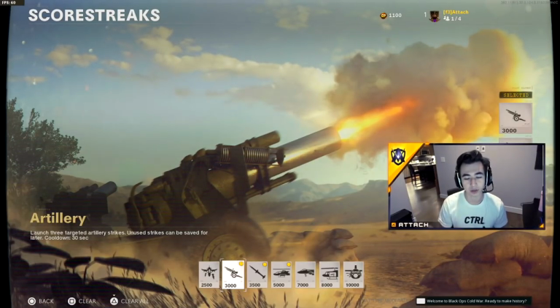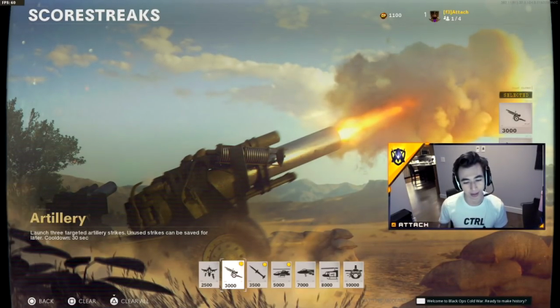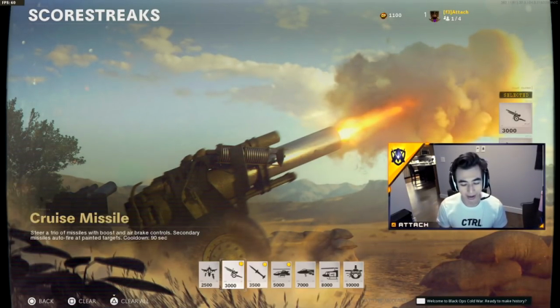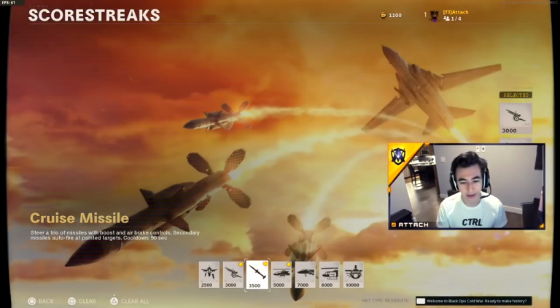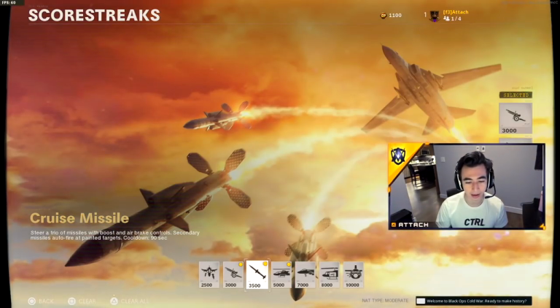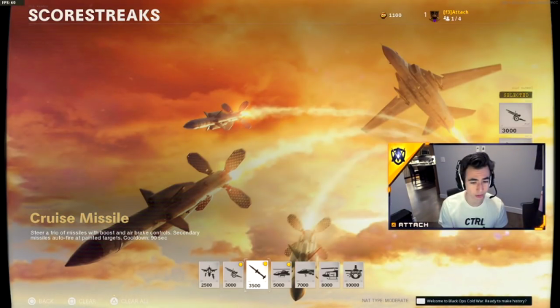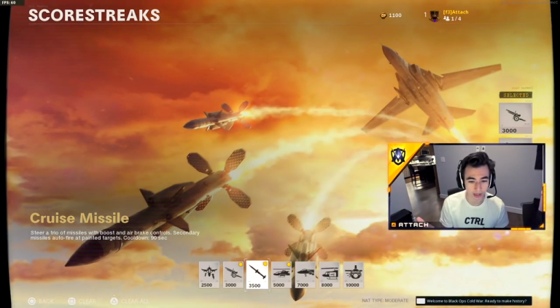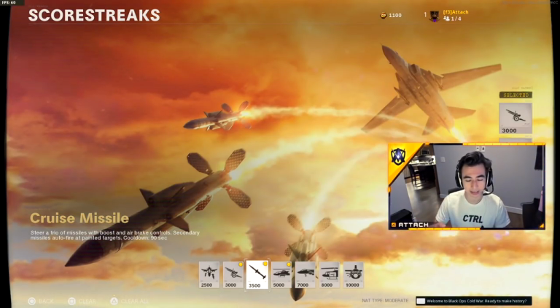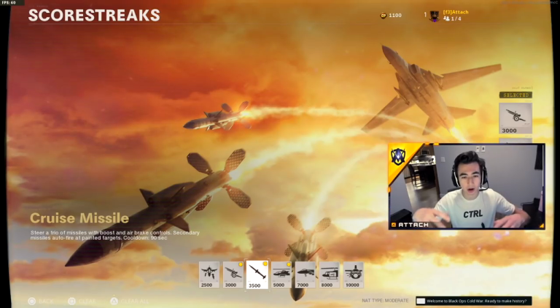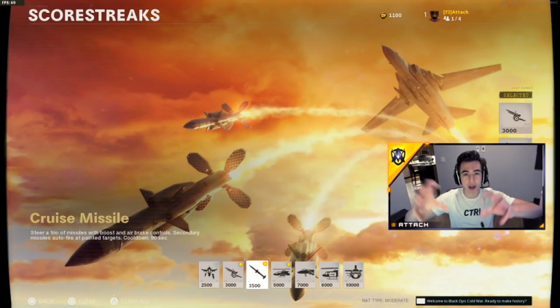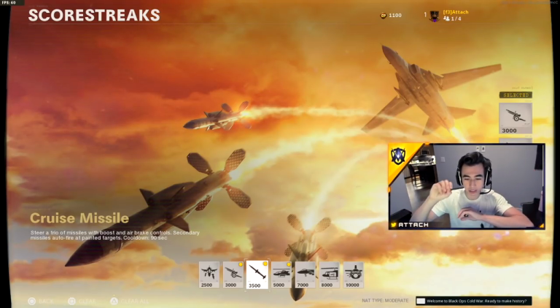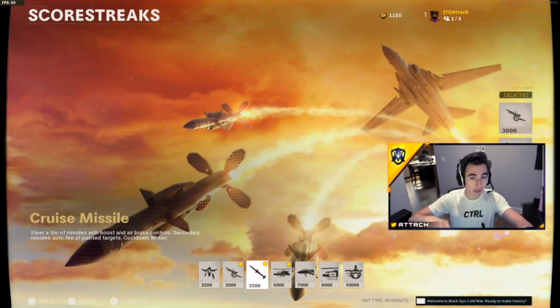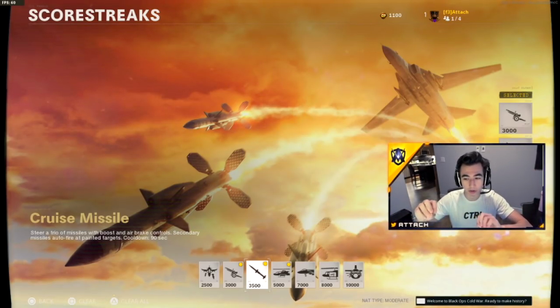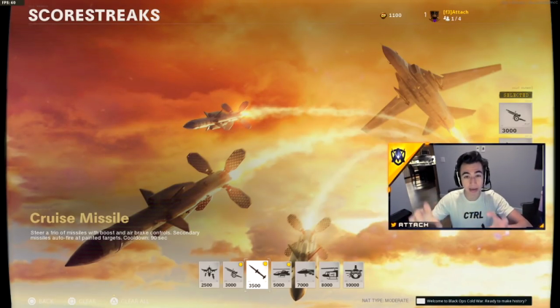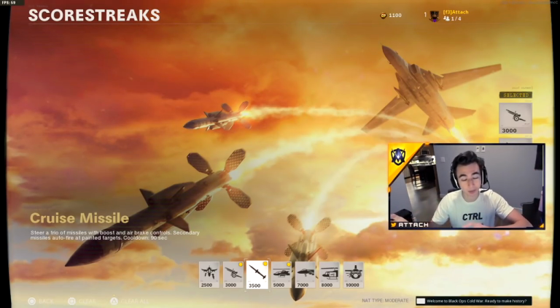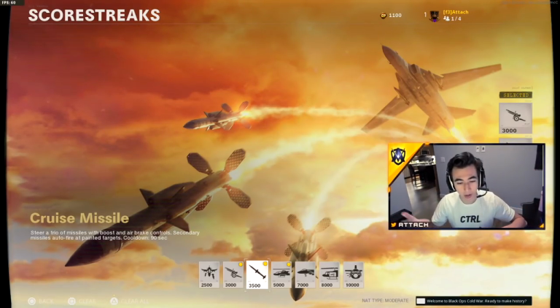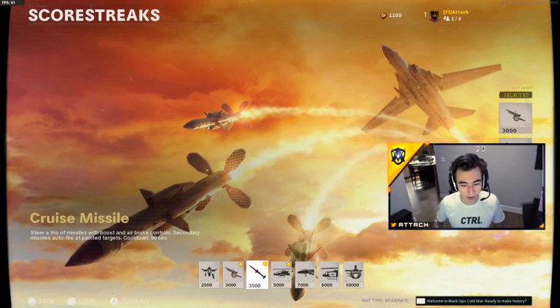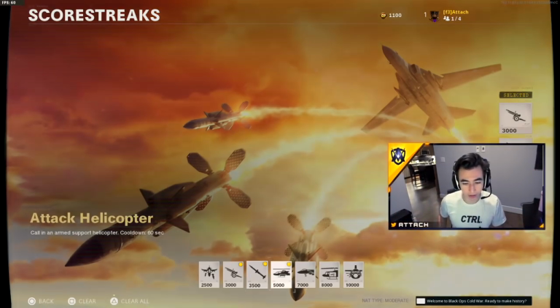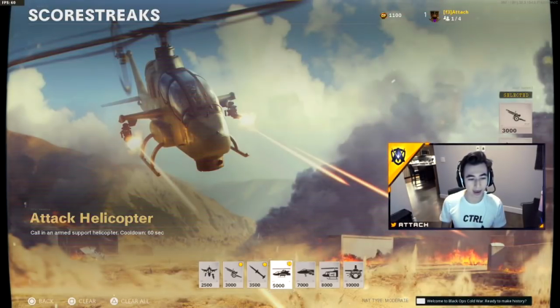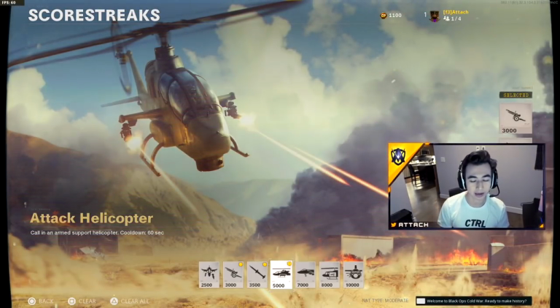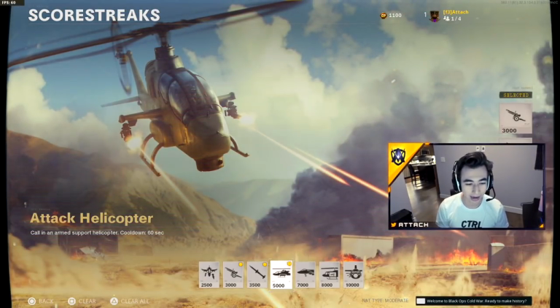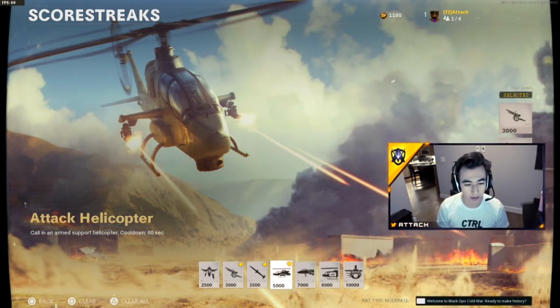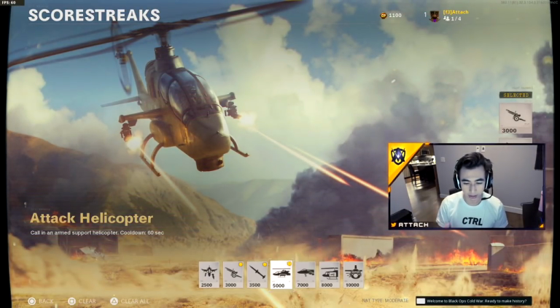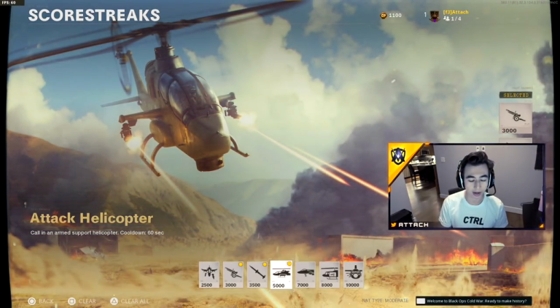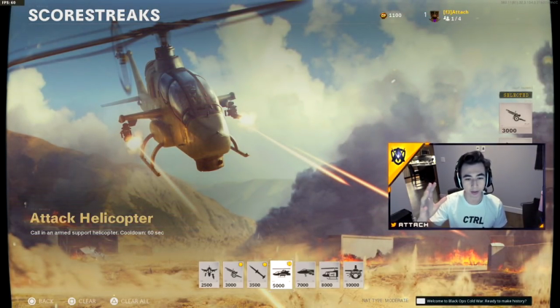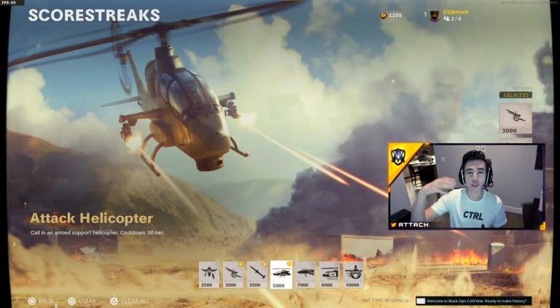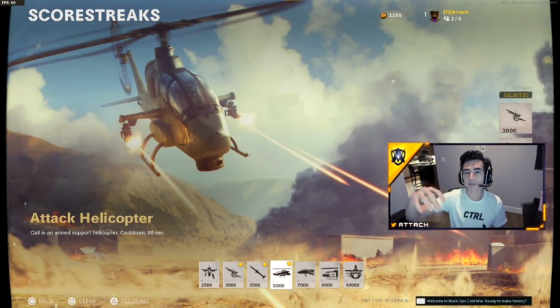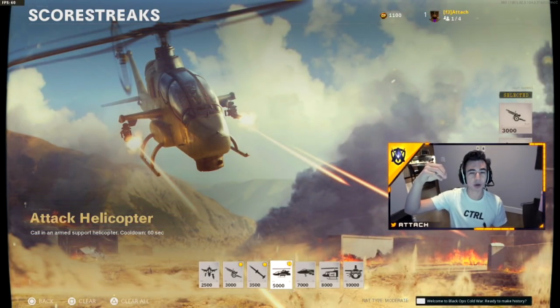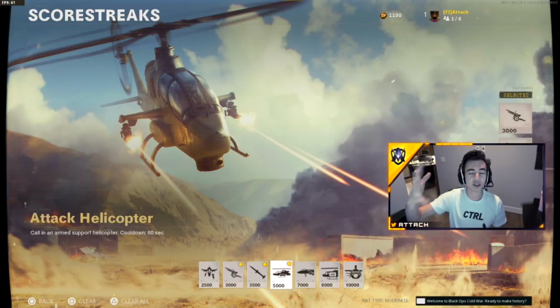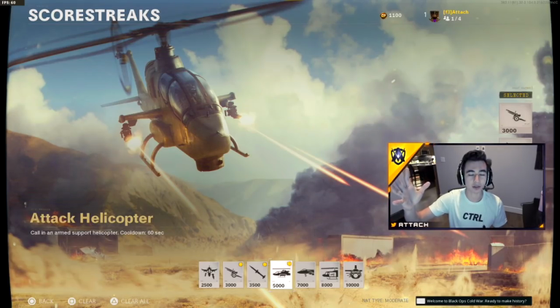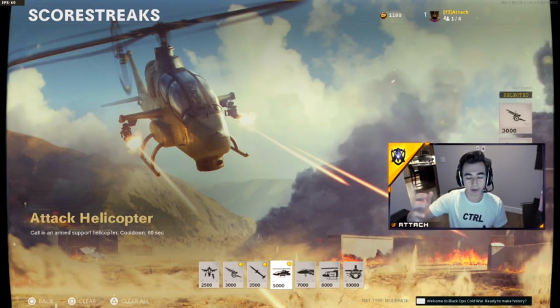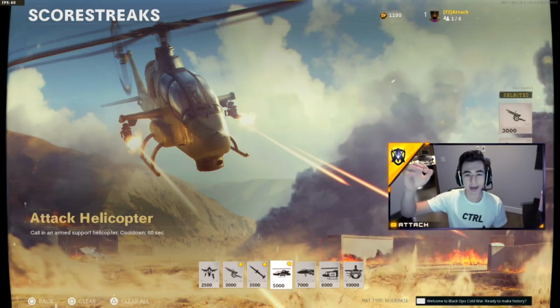Cruise missiles are great because they insta-lock onto your enemy and send missiles down while the main missile is coming down — very good. Then the attack helicopter is great; you just call it in and it's pretty much a fifth man on your team, flying above you and killing everything.